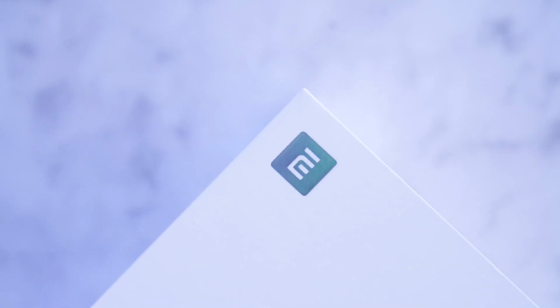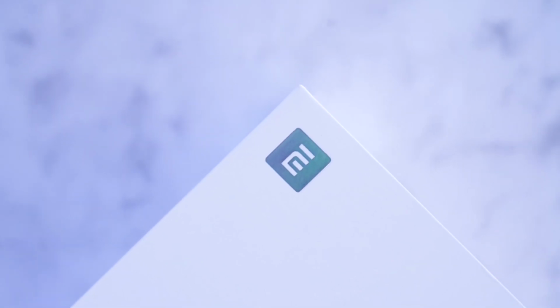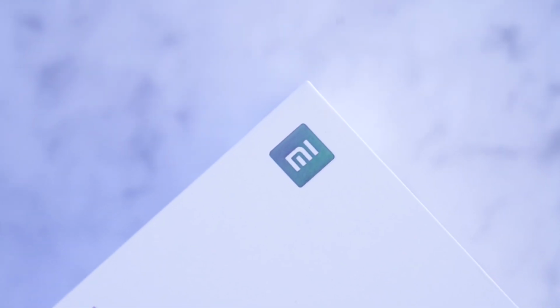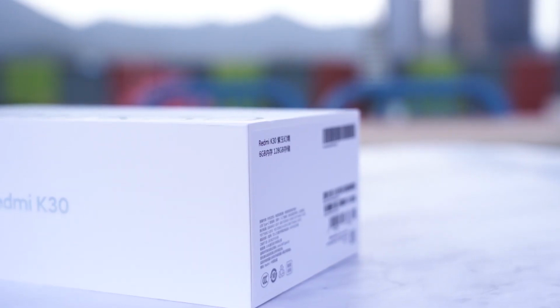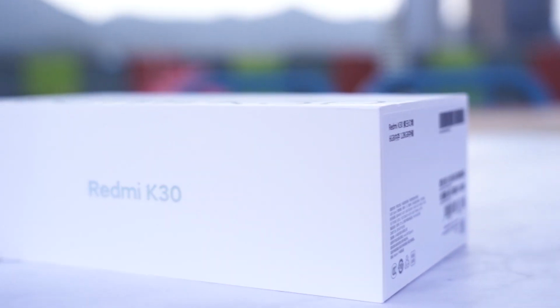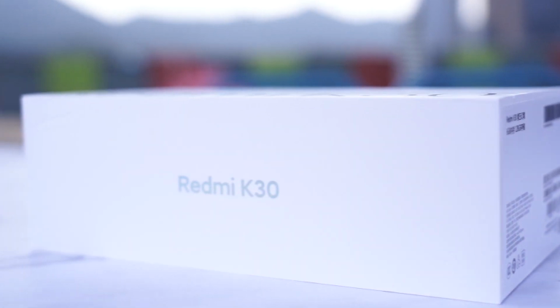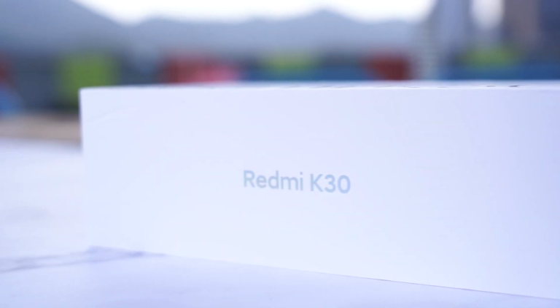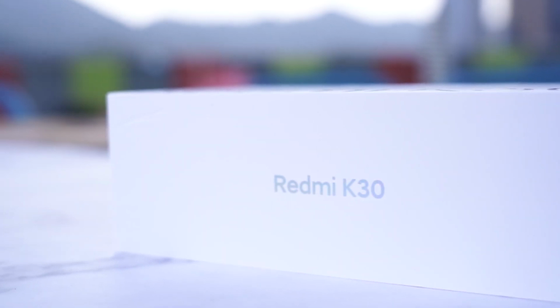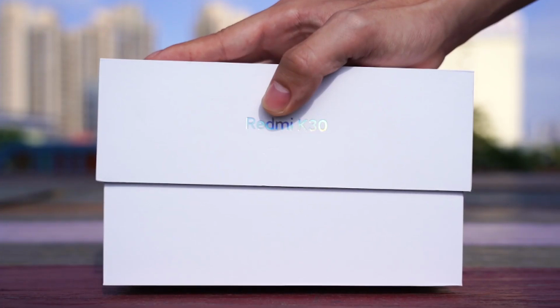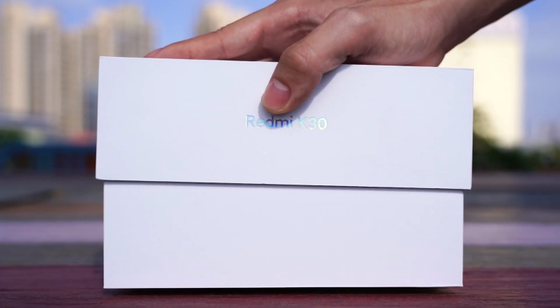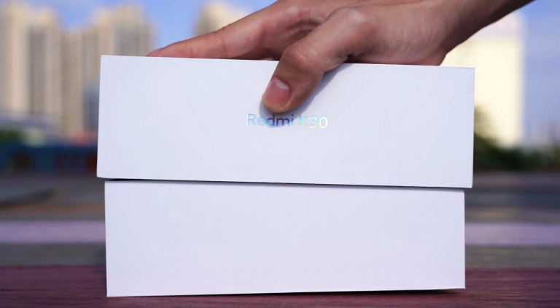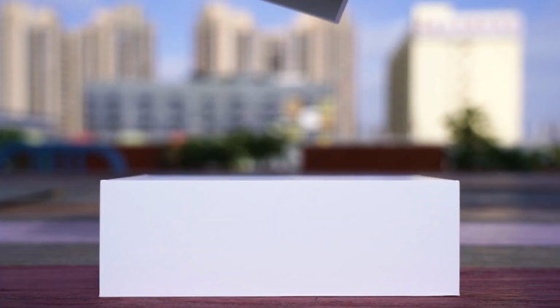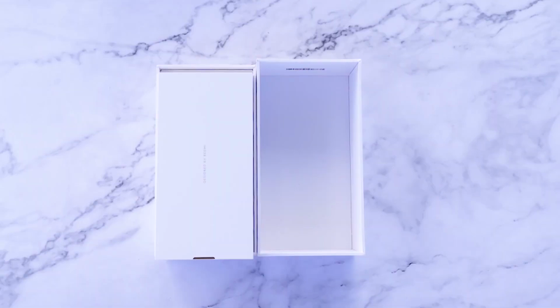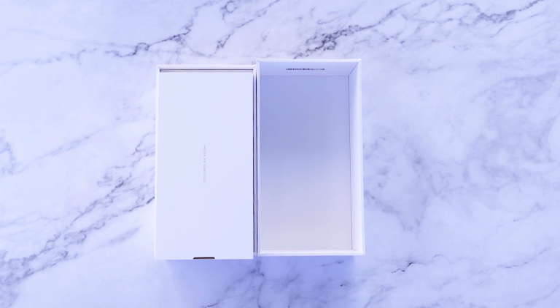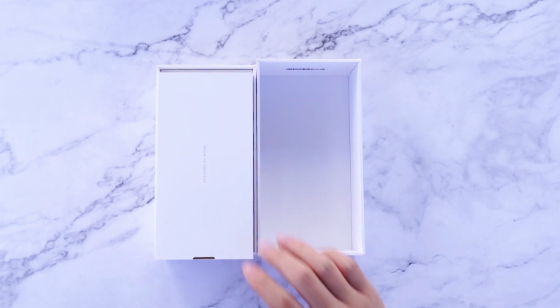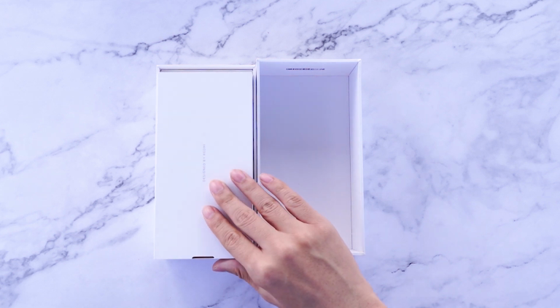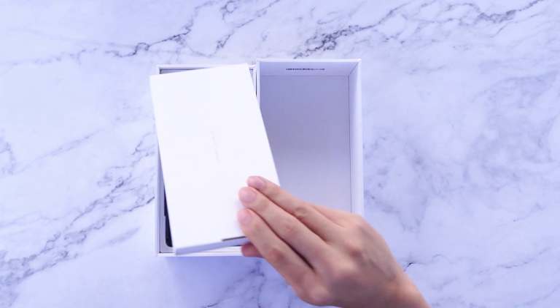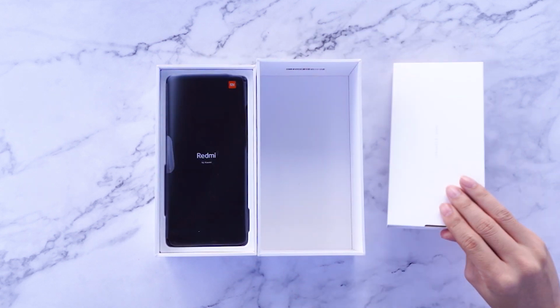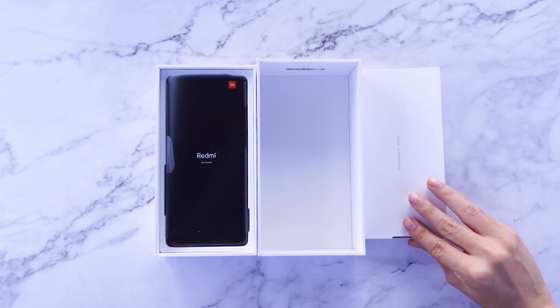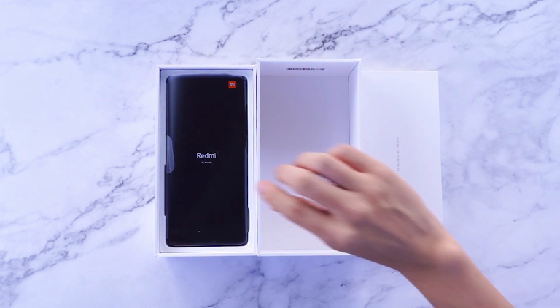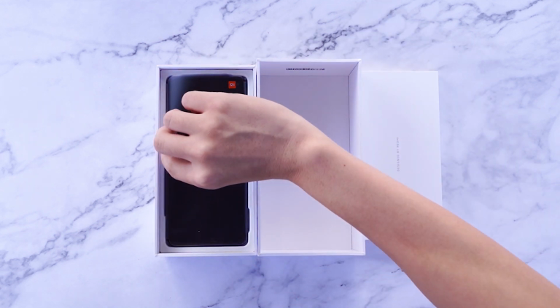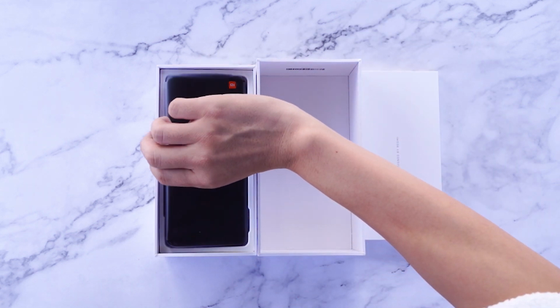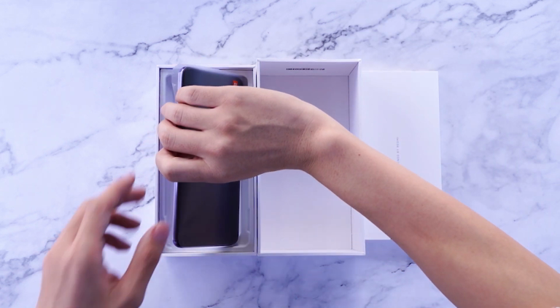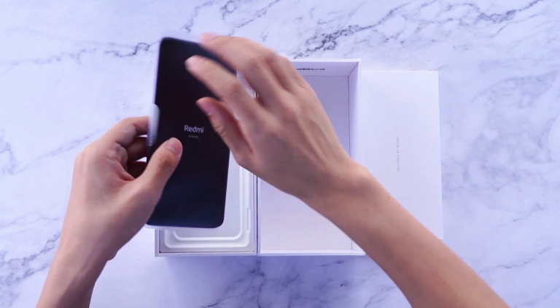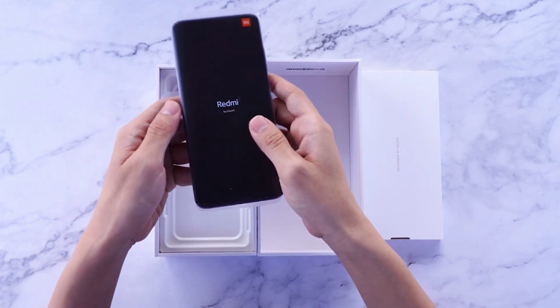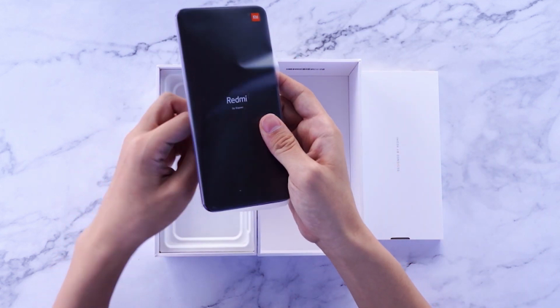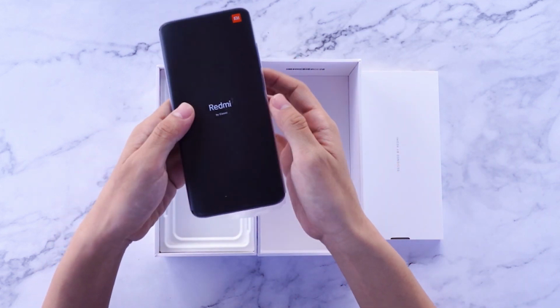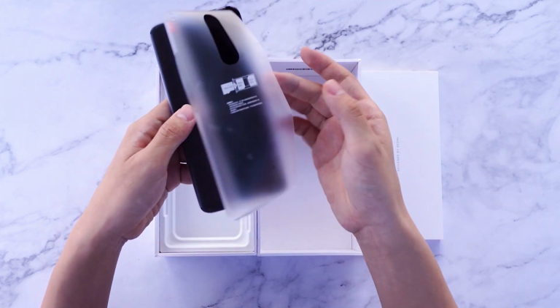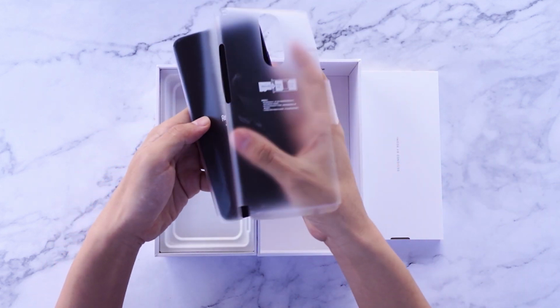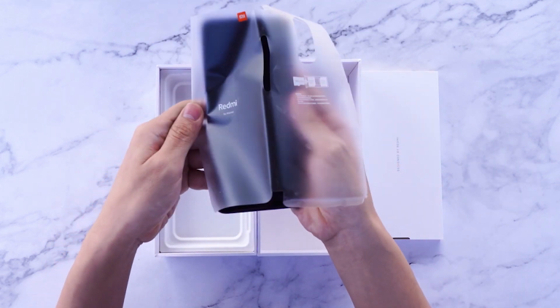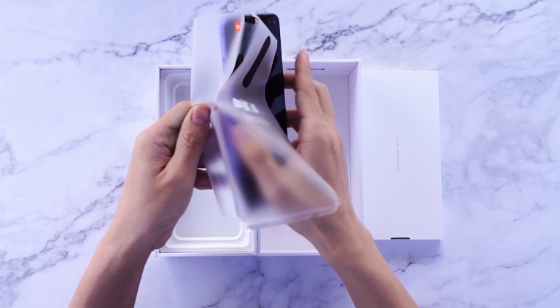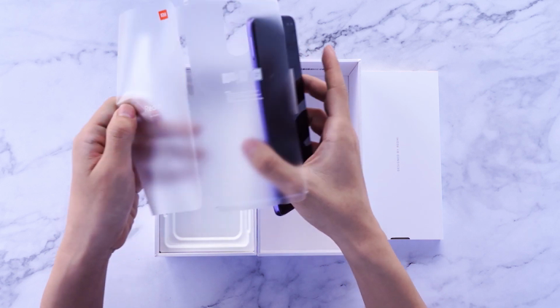The first feeling of seeing the Redmi K30 is definitely good design. From the appearance point of view, the outer packaging box adopts a consistent, white, simple design.